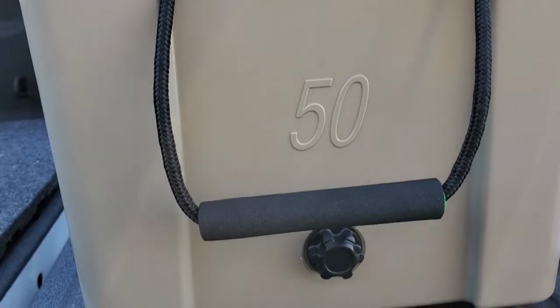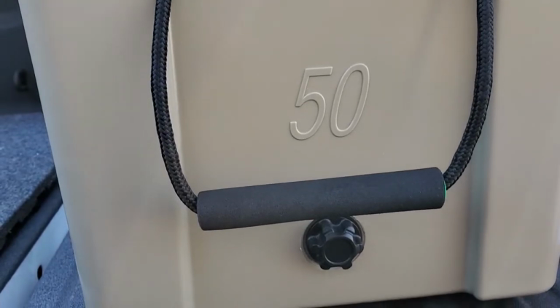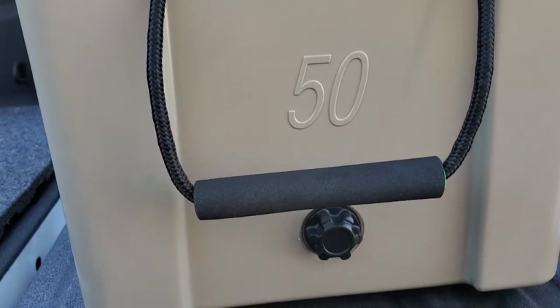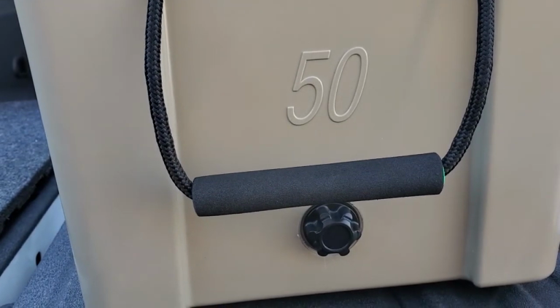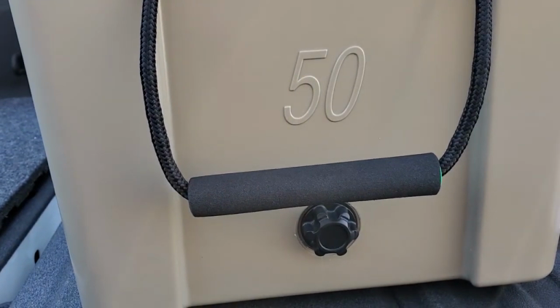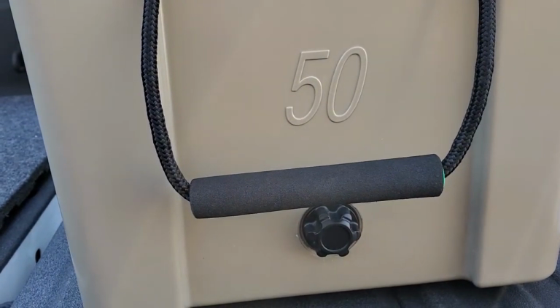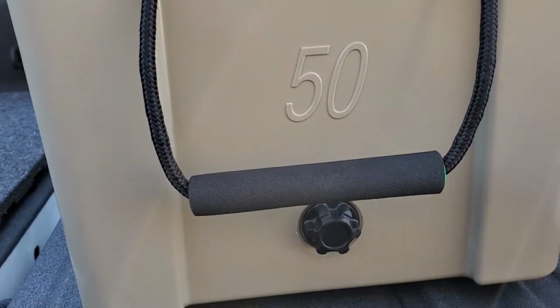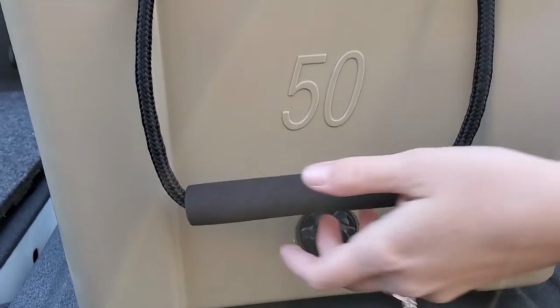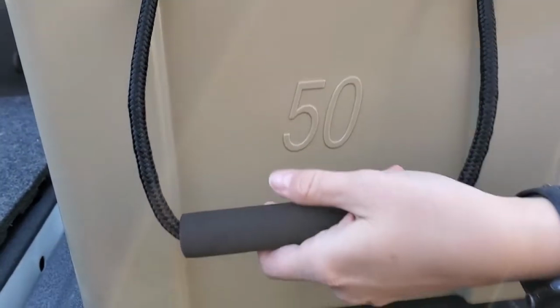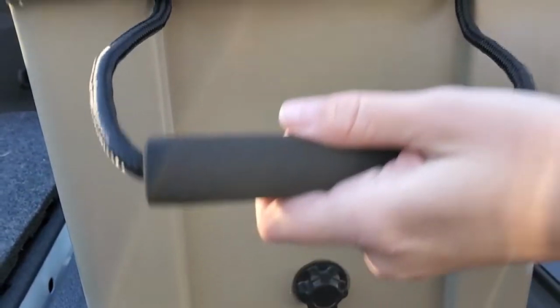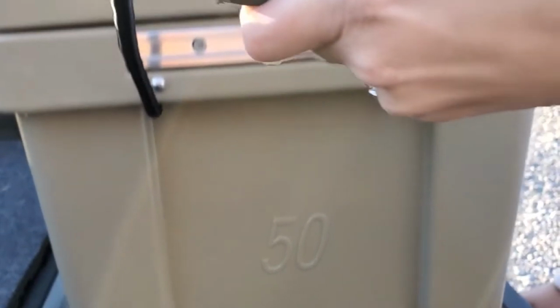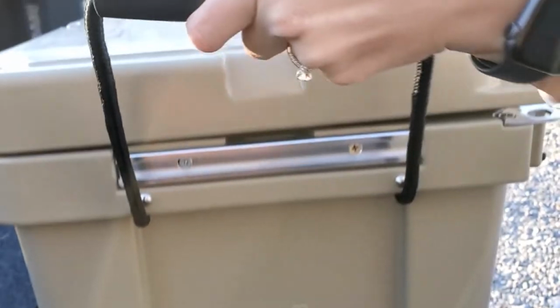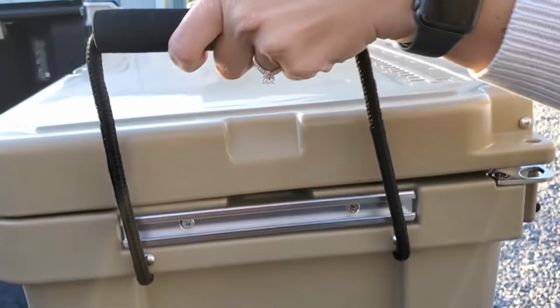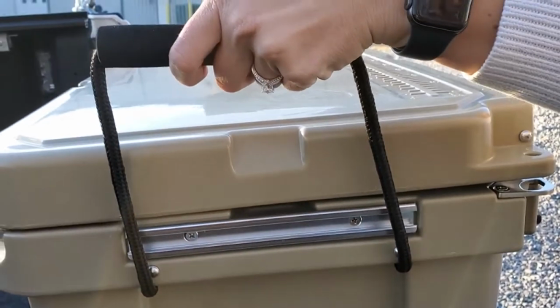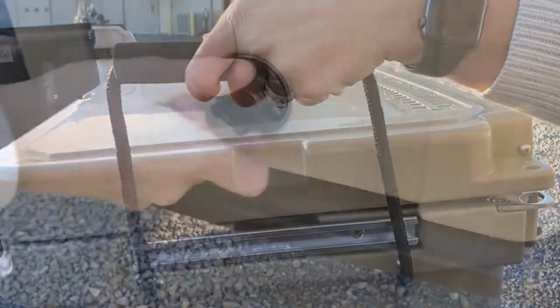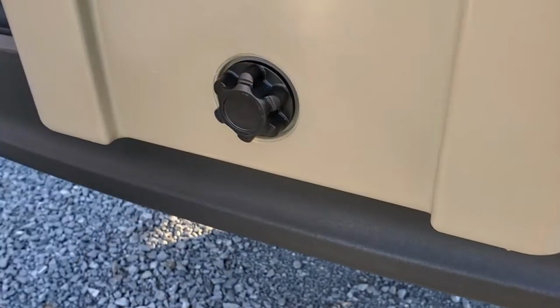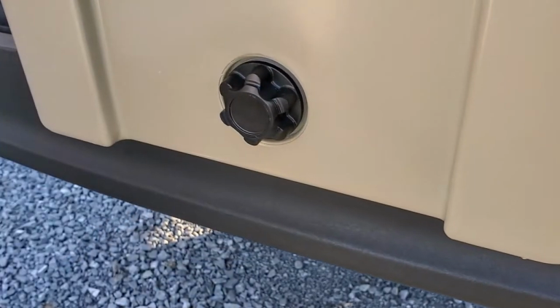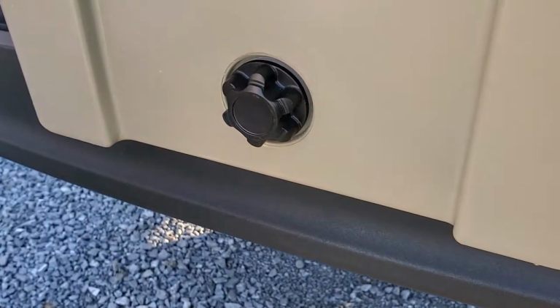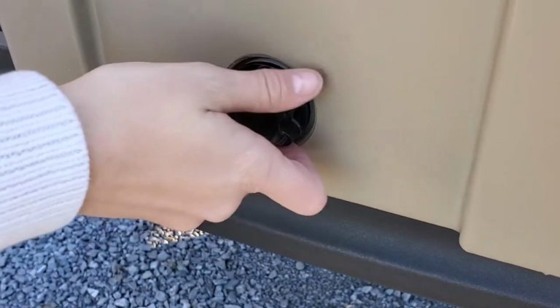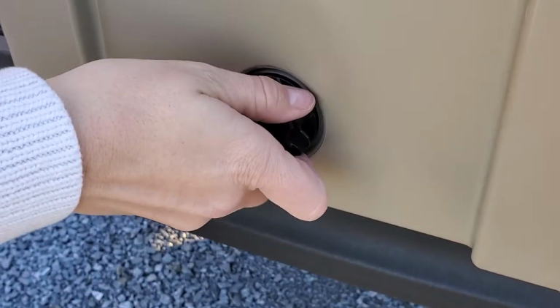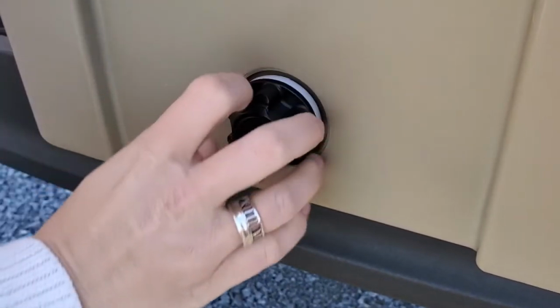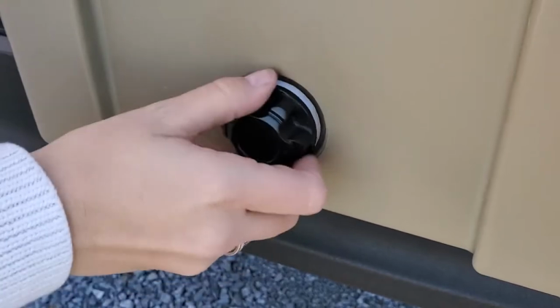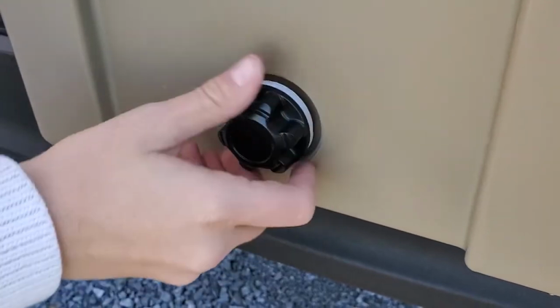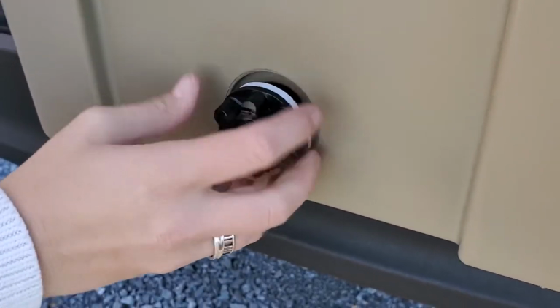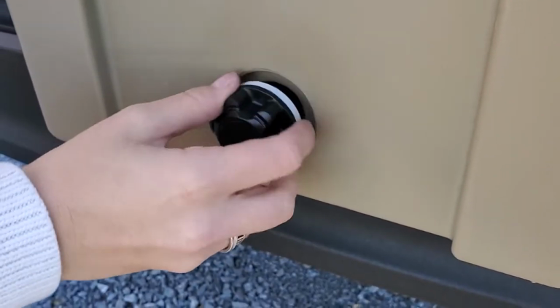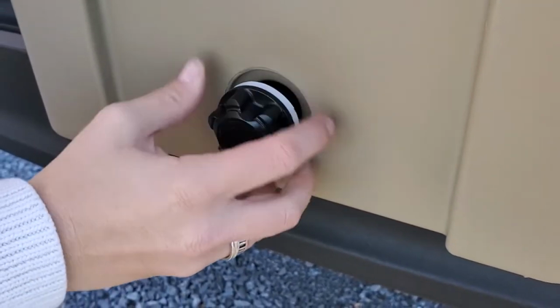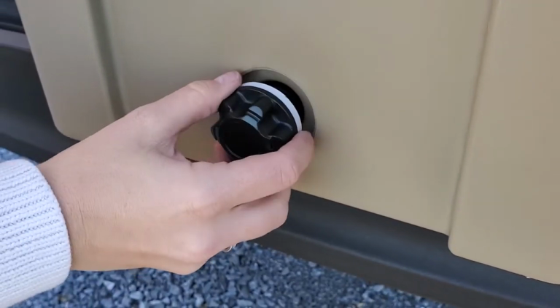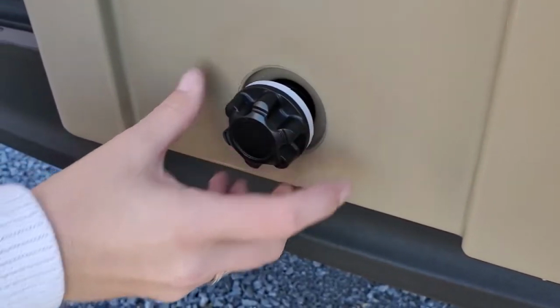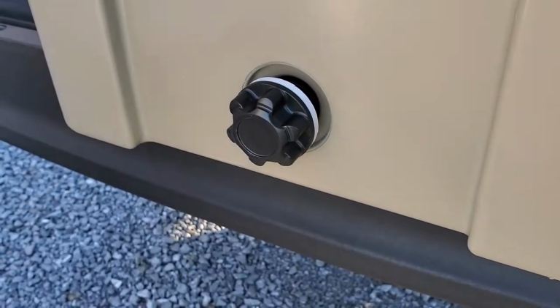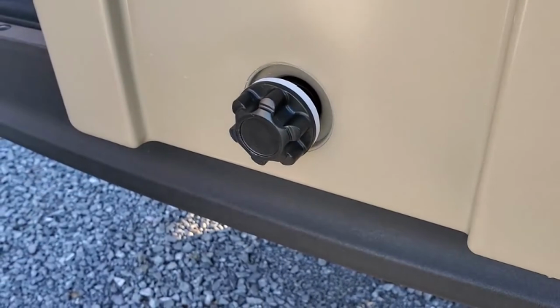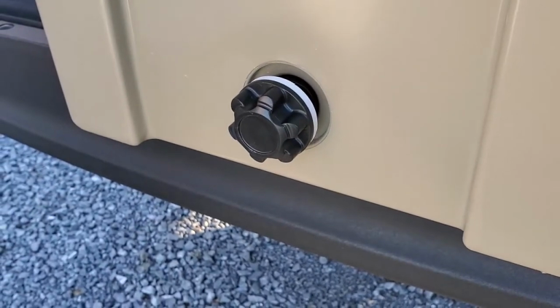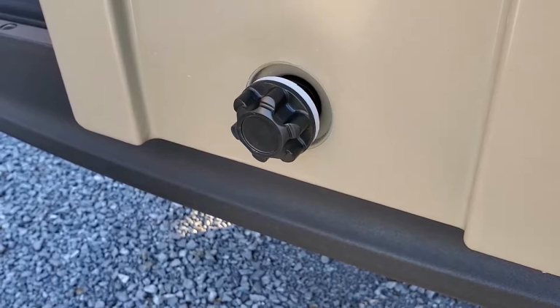It also has cushioned rope handles to make it easier to carry, and features dual drain plugs on each side to make draining more convenient. The drain plugs have an ergonomic design that makes opening easy even if you're wearing gloves, and they are cross-drilled so that water can be drained without completely removing the plug.